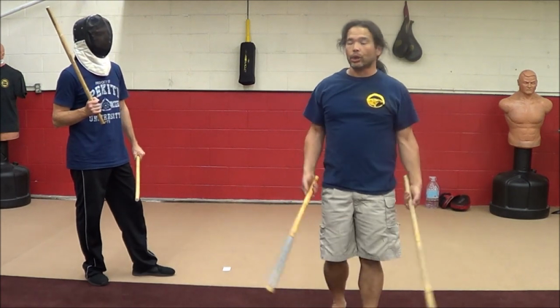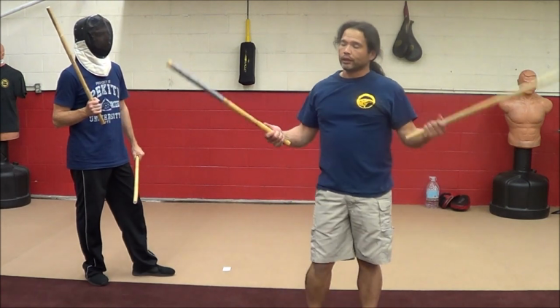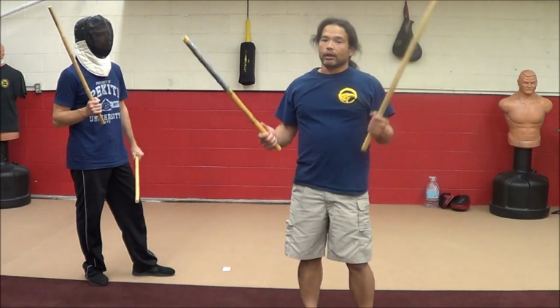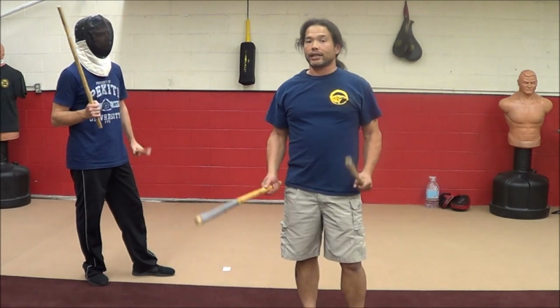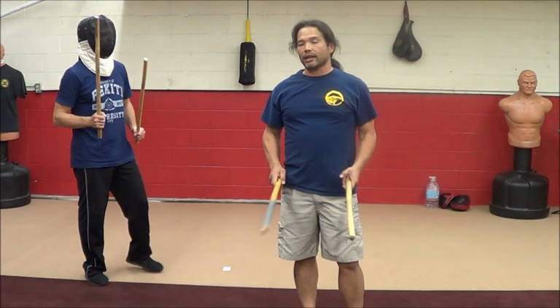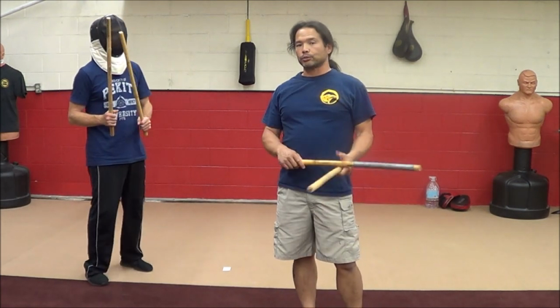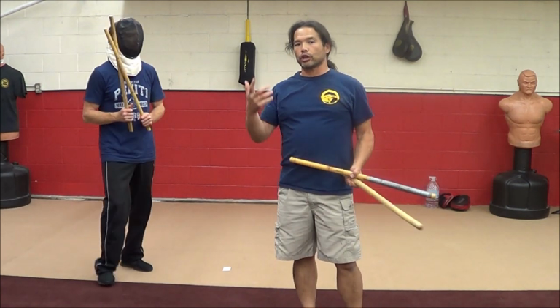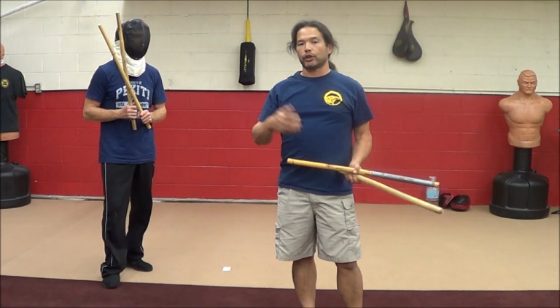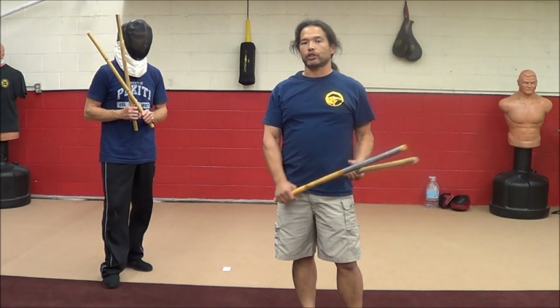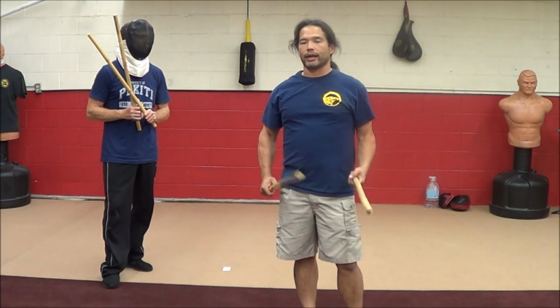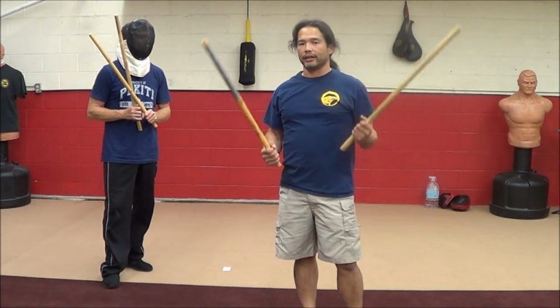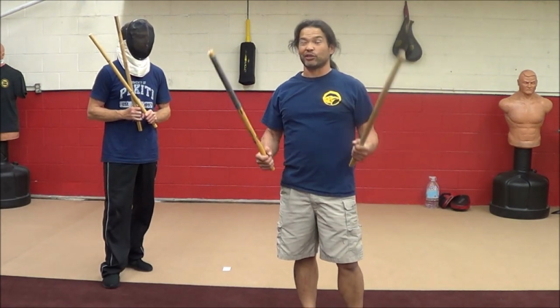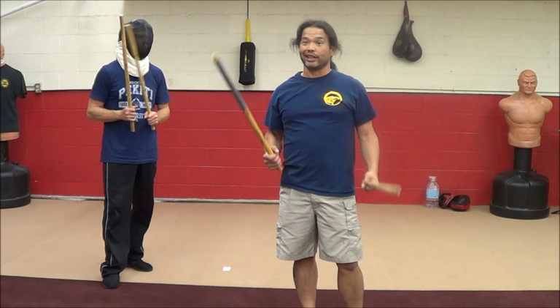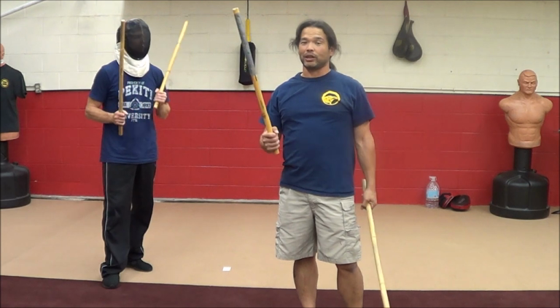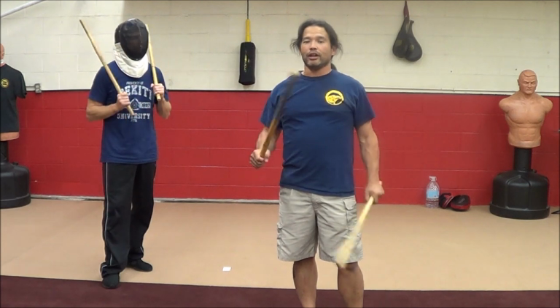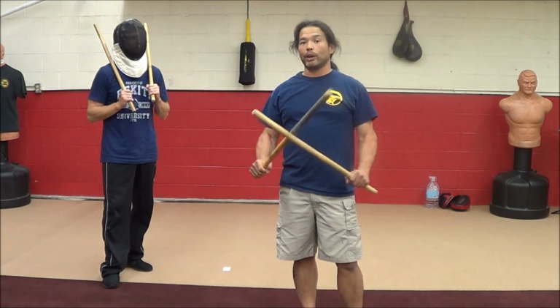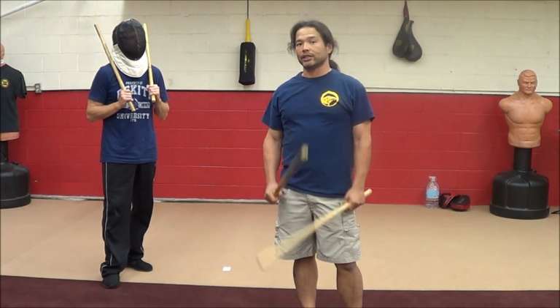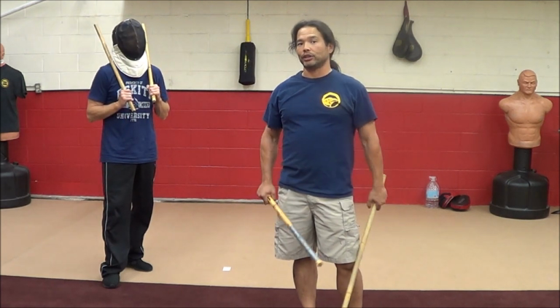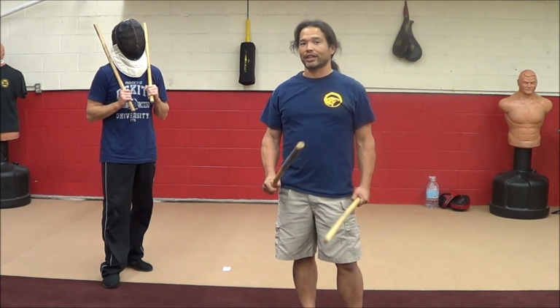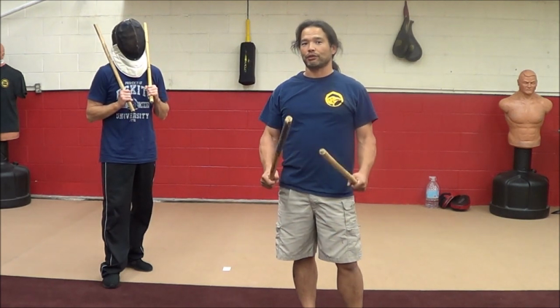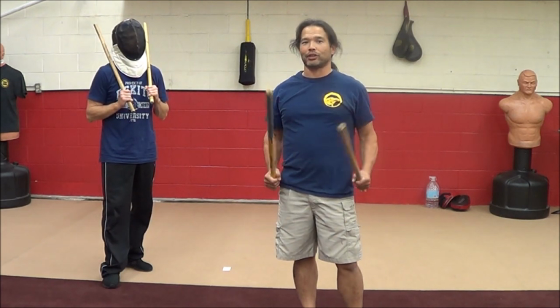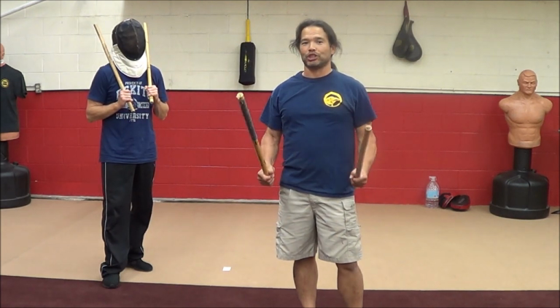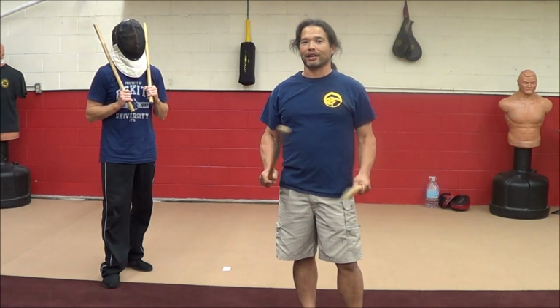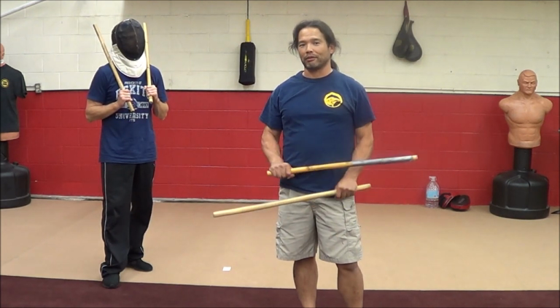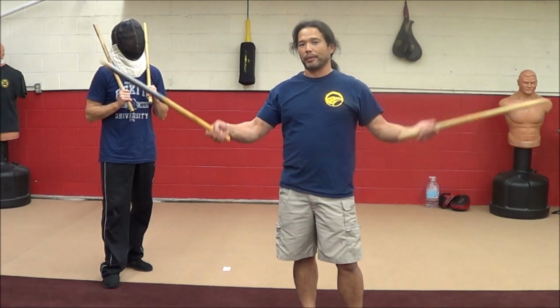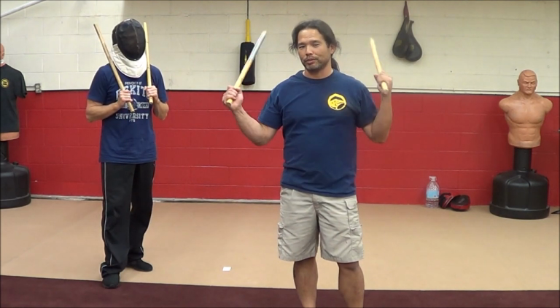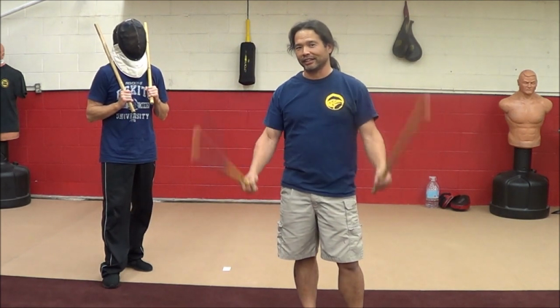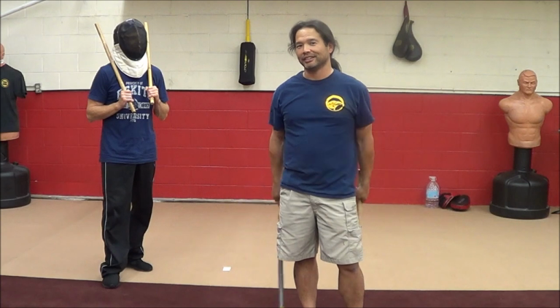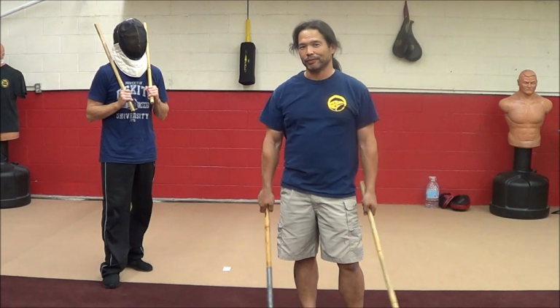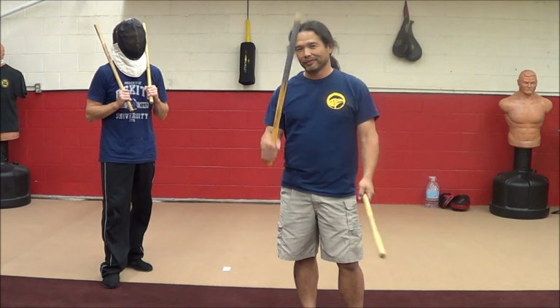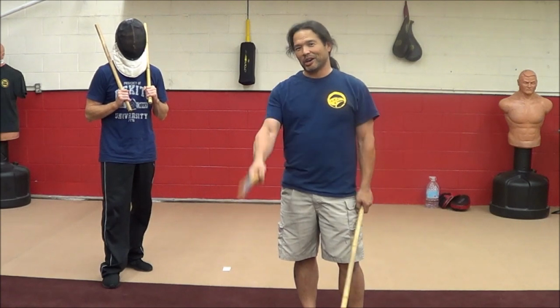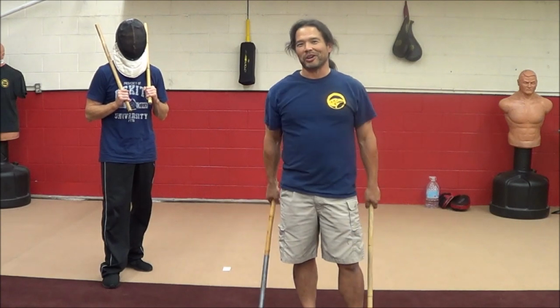Quick technique. I've got some sparring footage of this one. It's a fun, exciting one — great one to hit someone in the last seconds of a fight so they can't get you back and everyone remembers the big technique. Hope that helps.